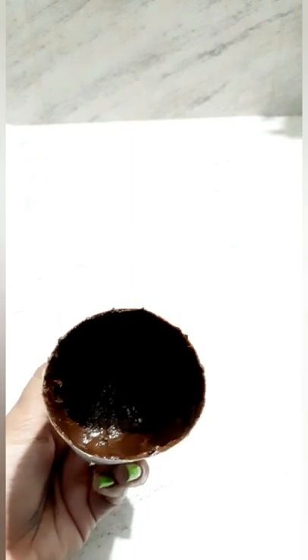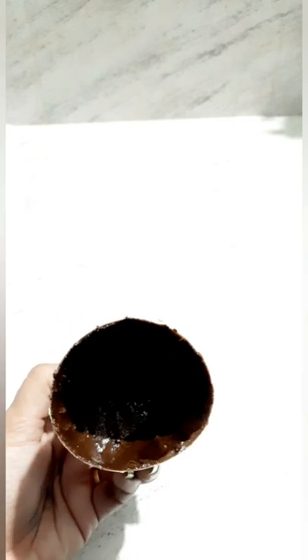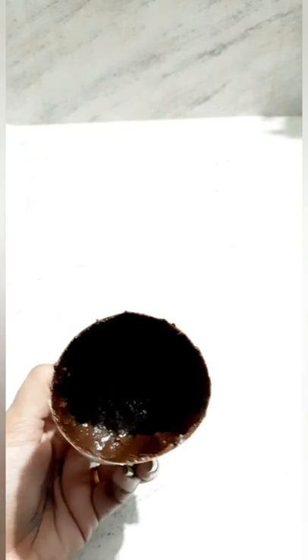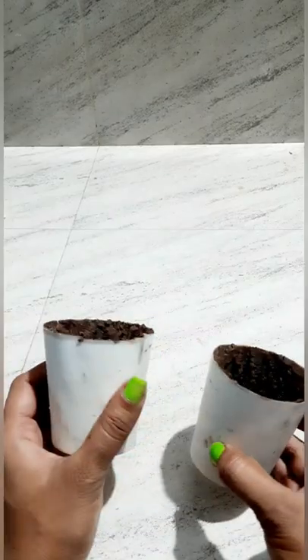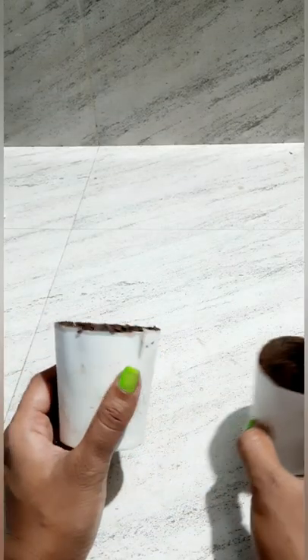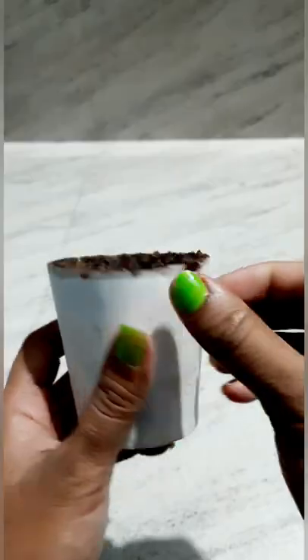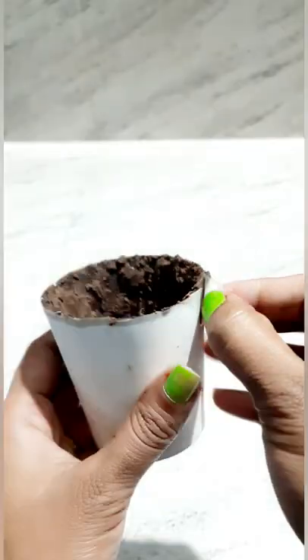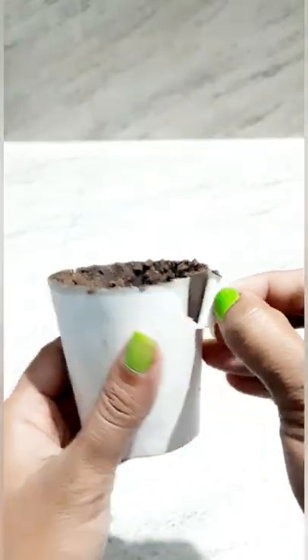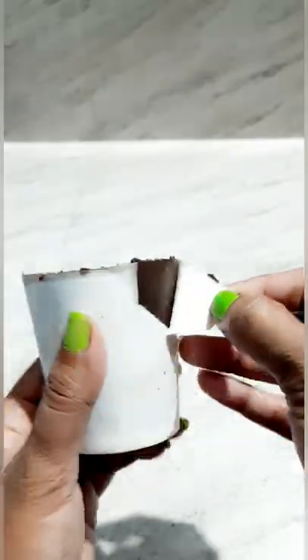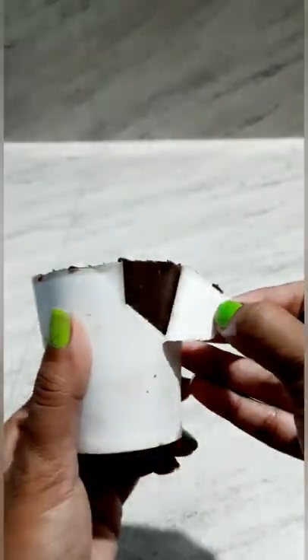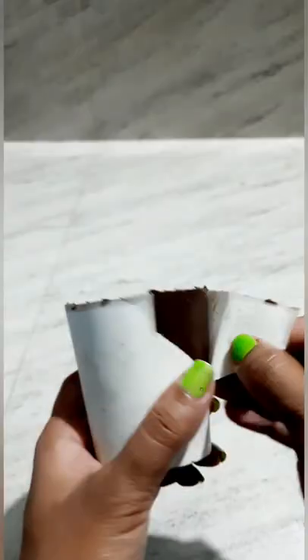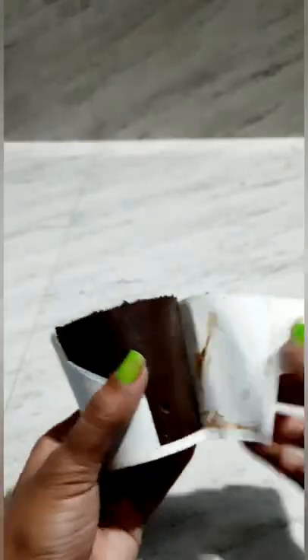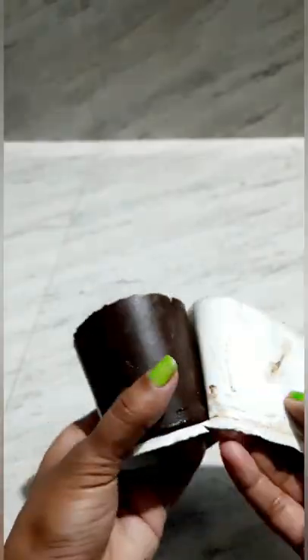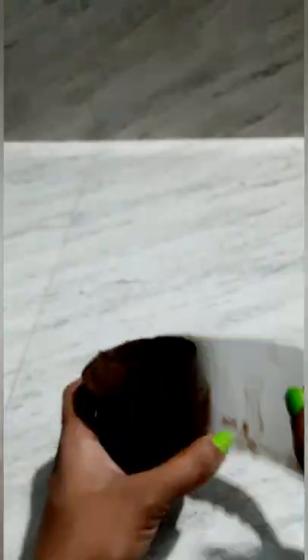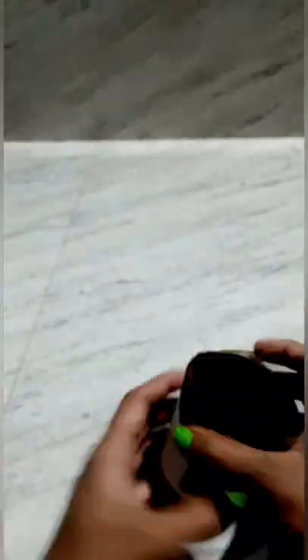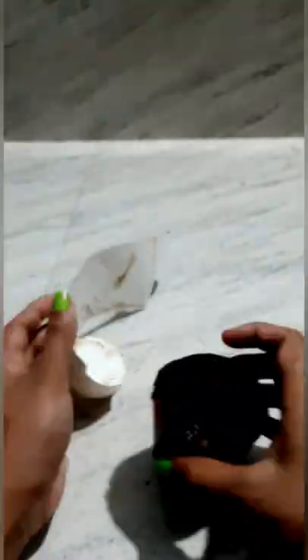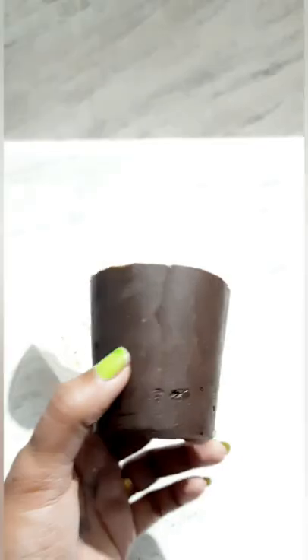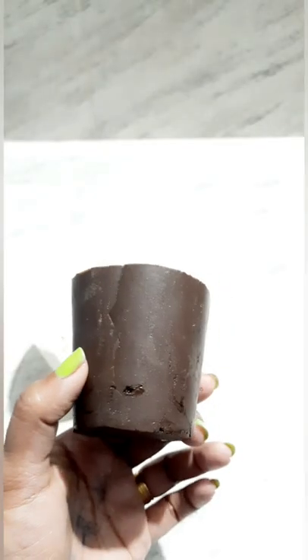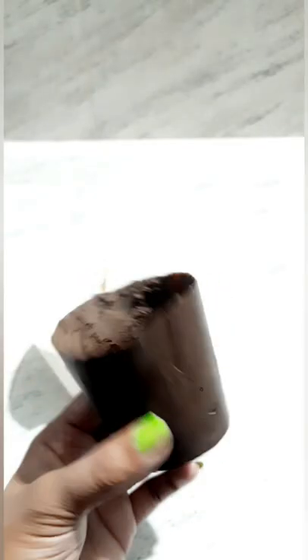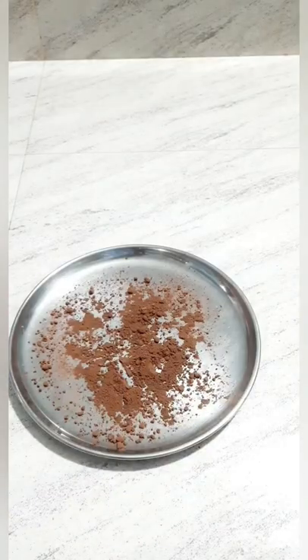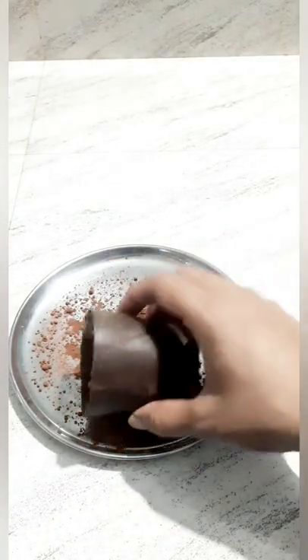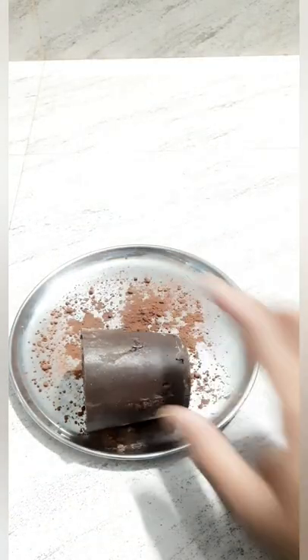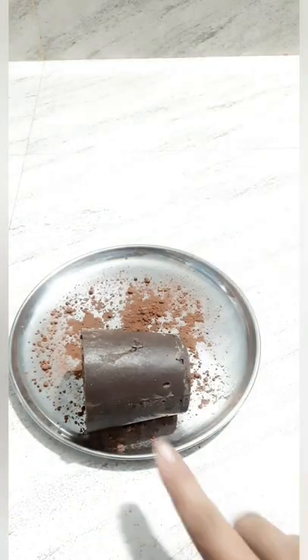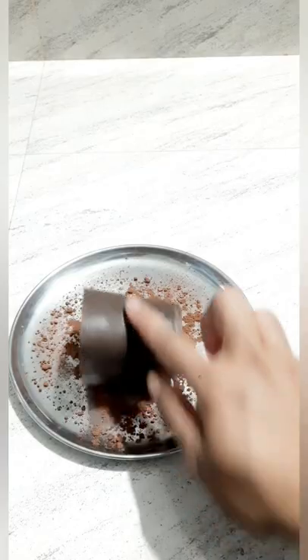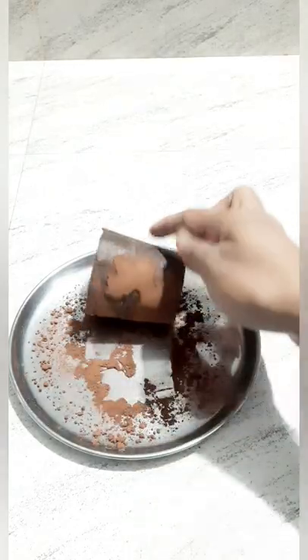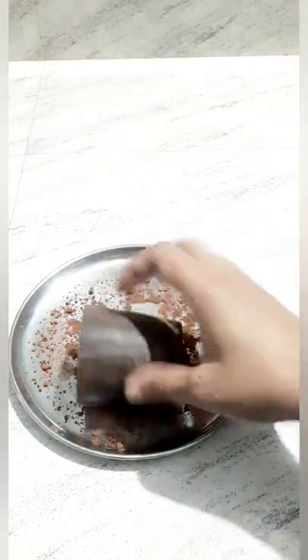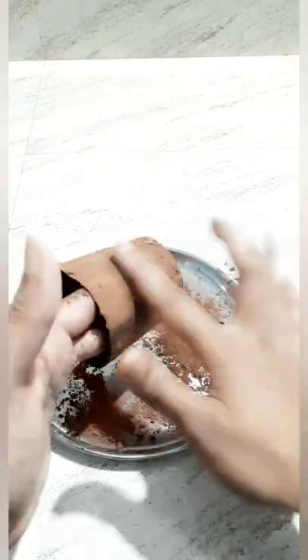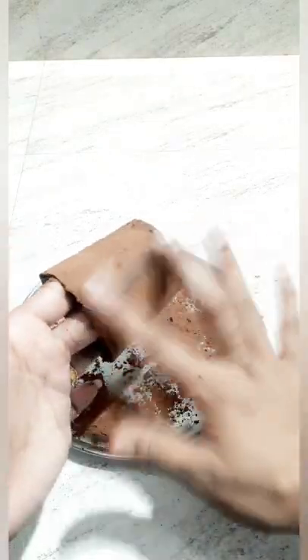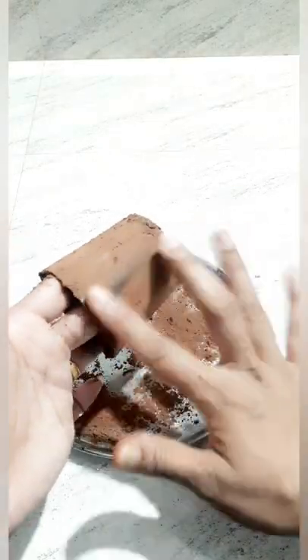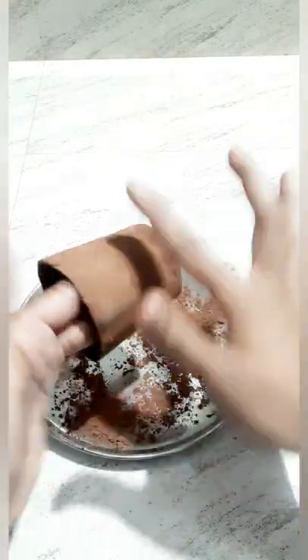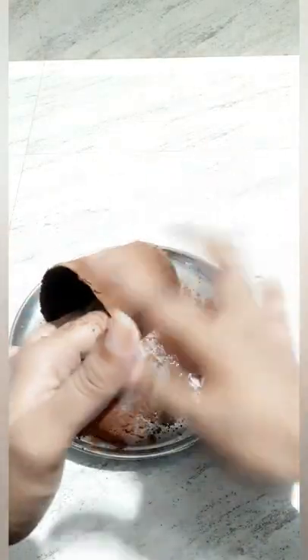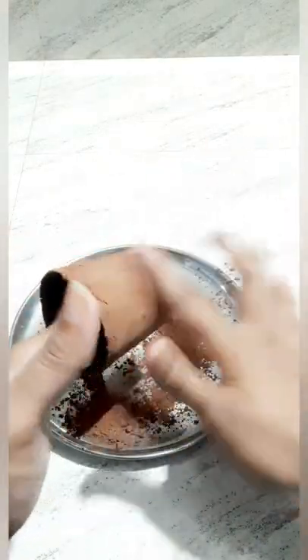Put it in the fridge. We put it in the bowl. Add a little bit of a glass on it. If you put it in the bowl.